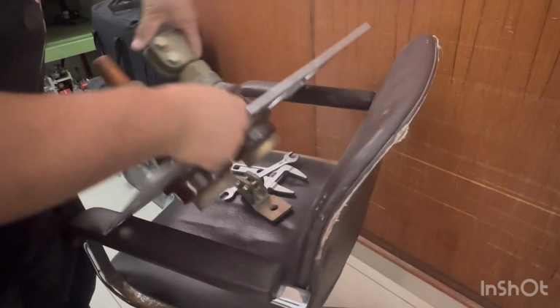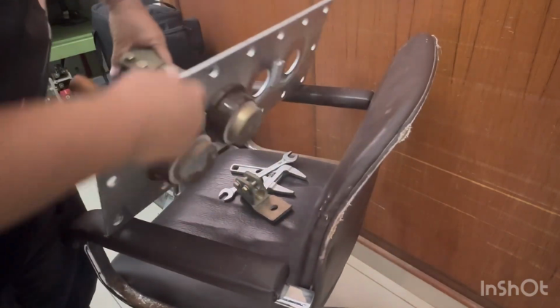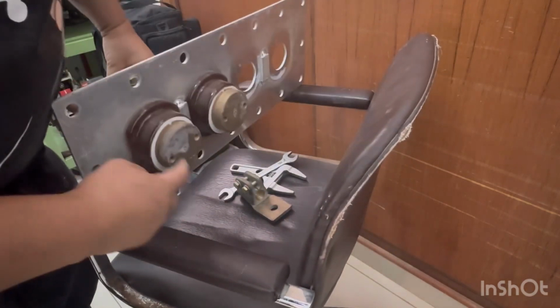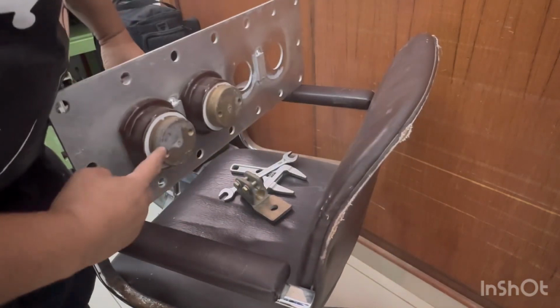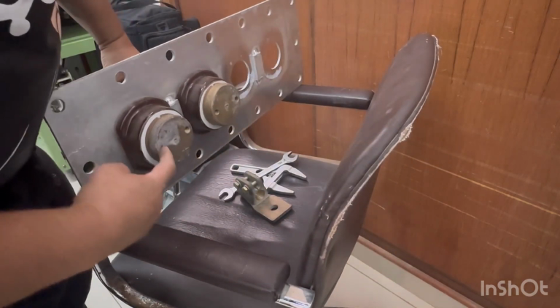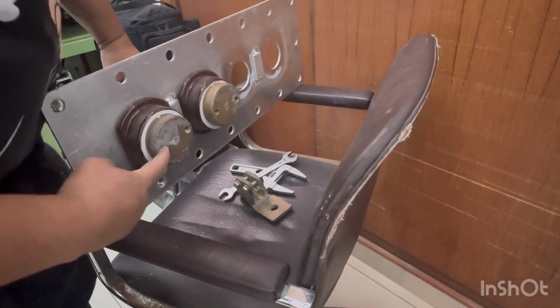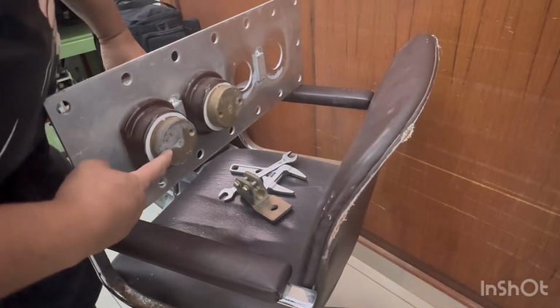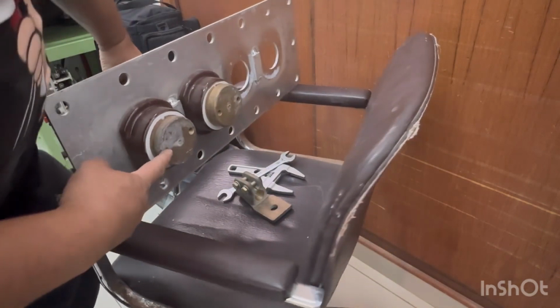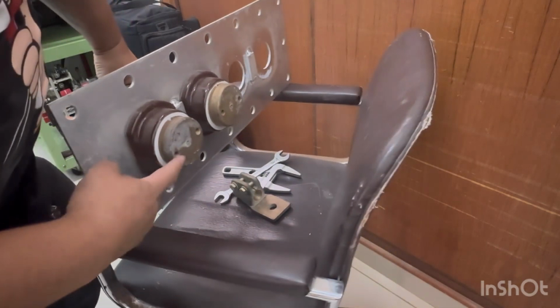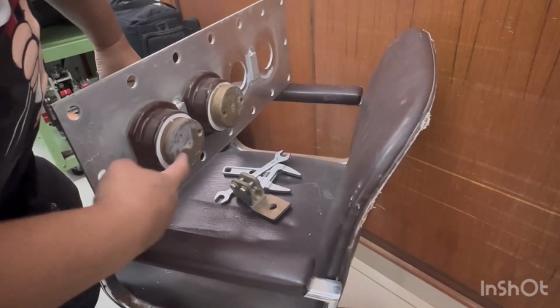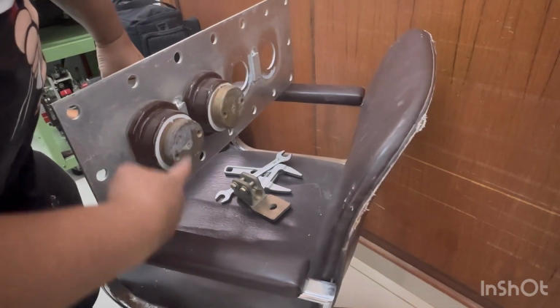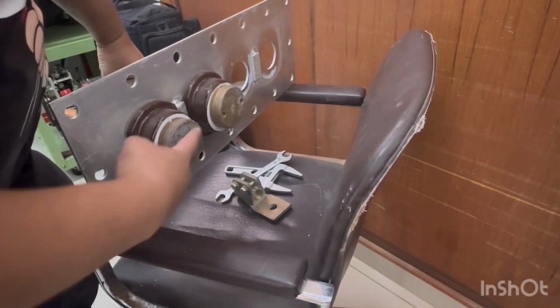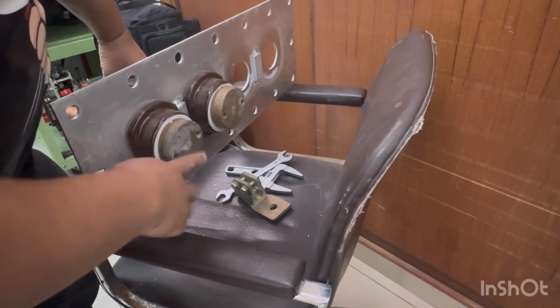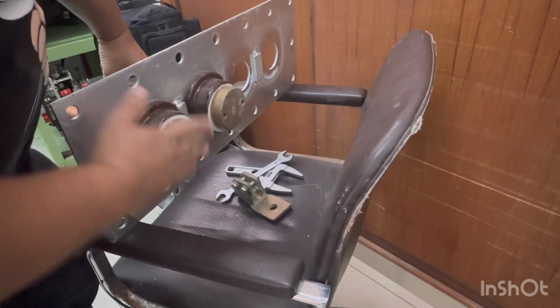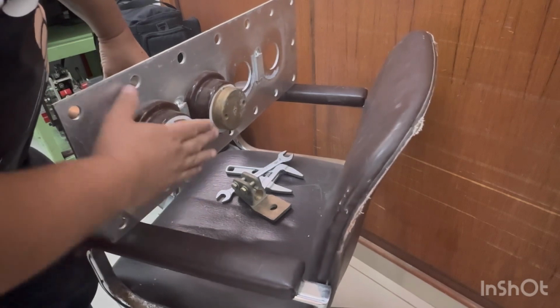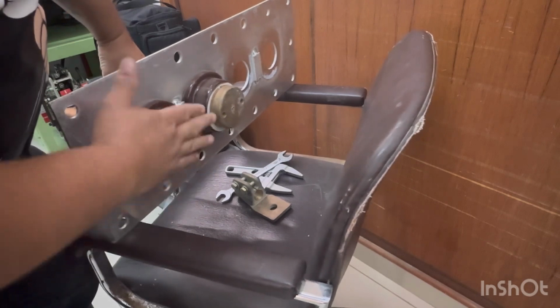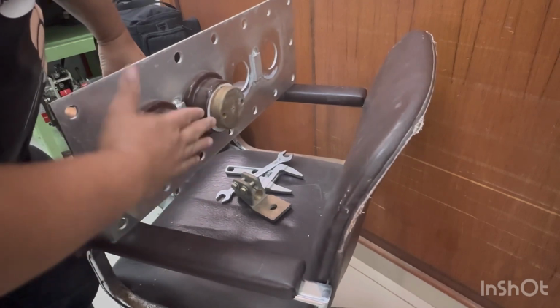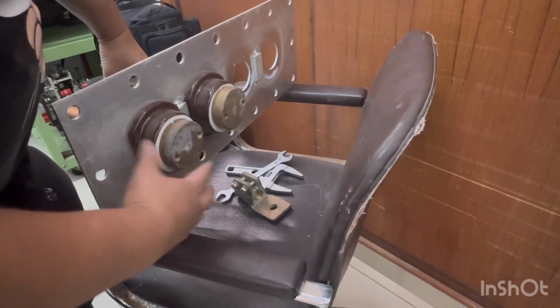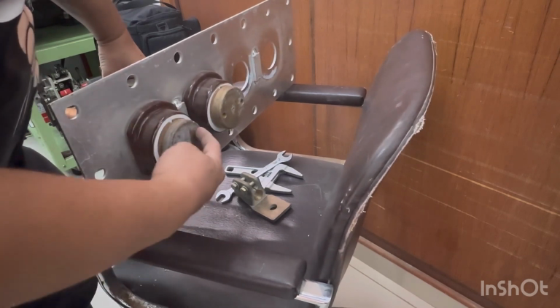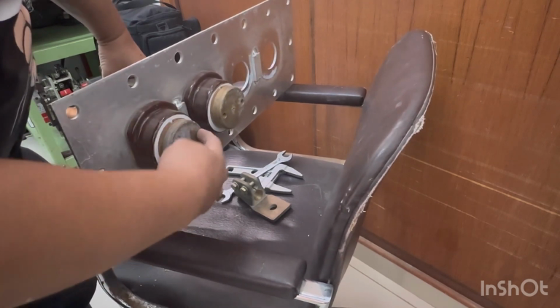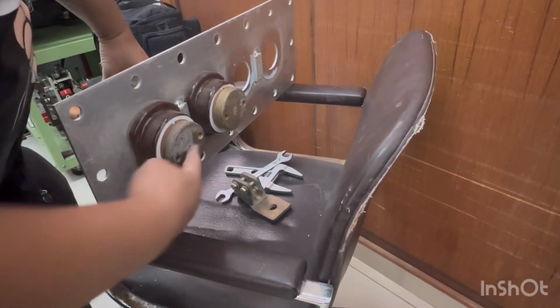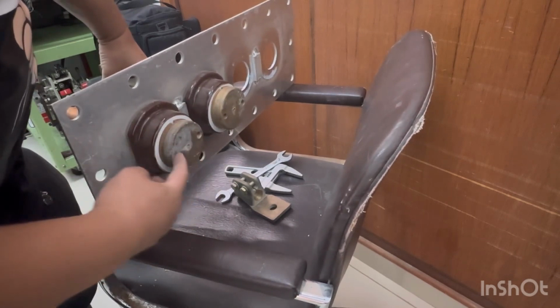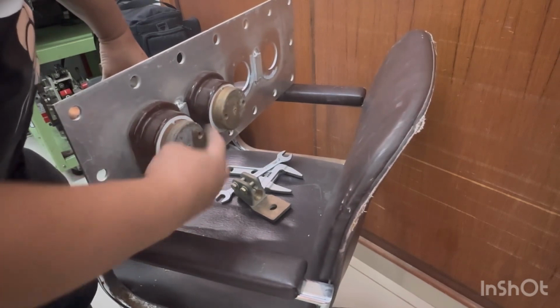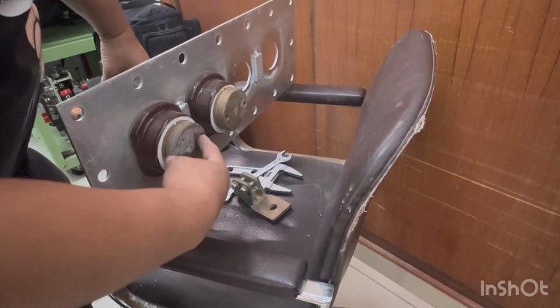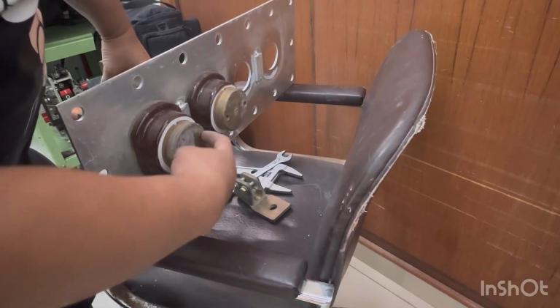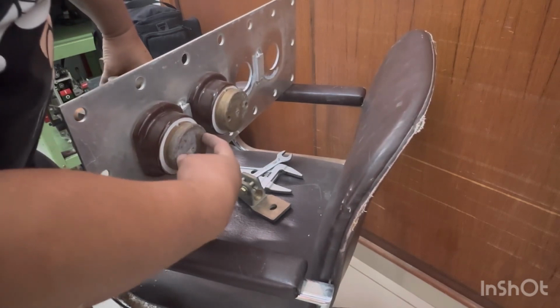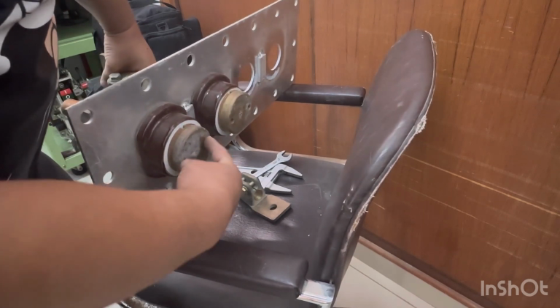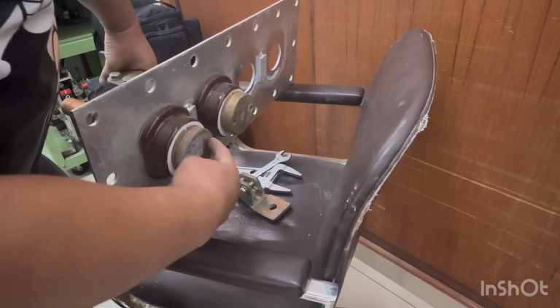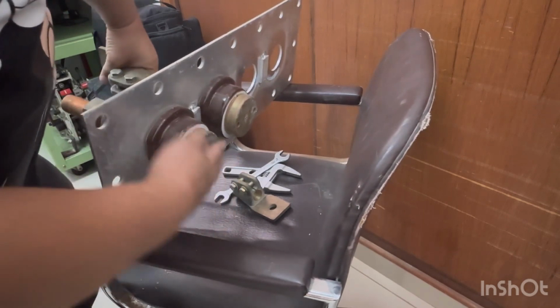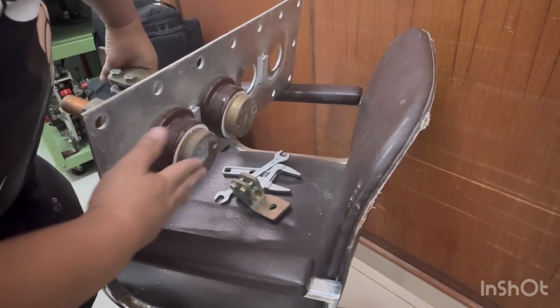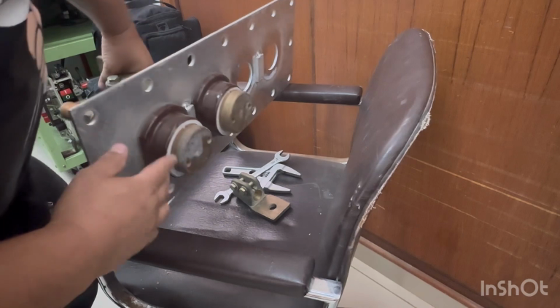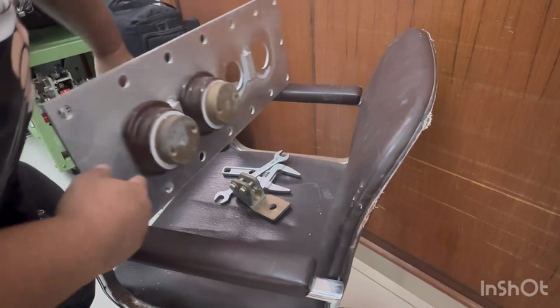This one here is connected to the LB transformer leads, so it is bolted here.